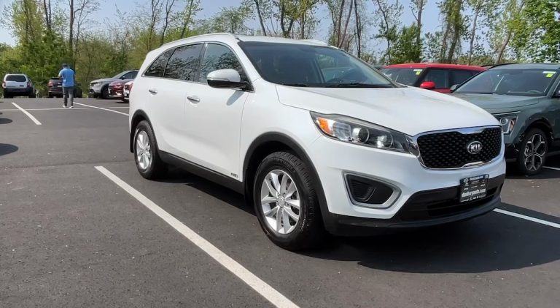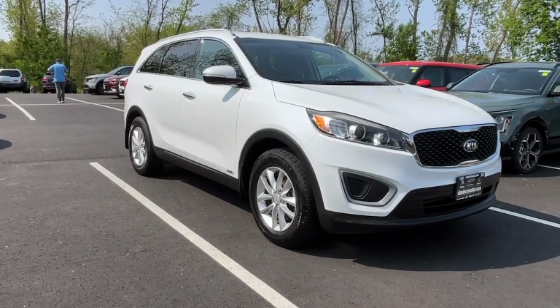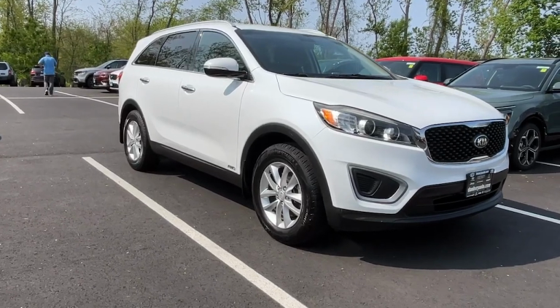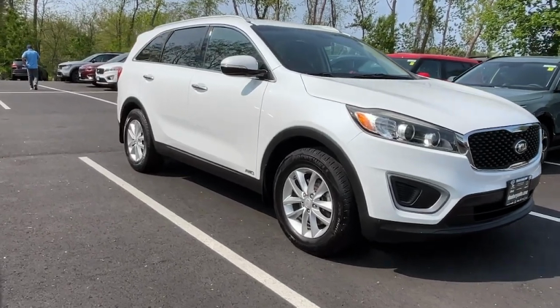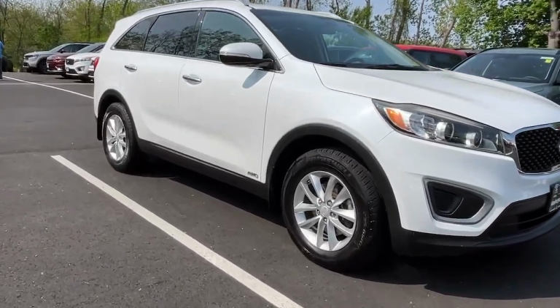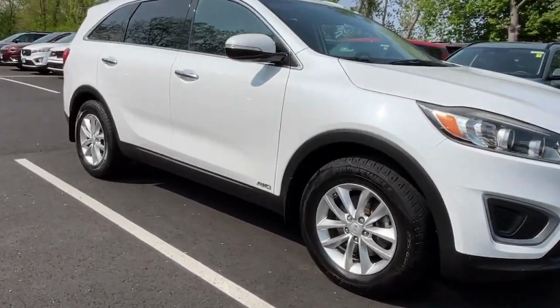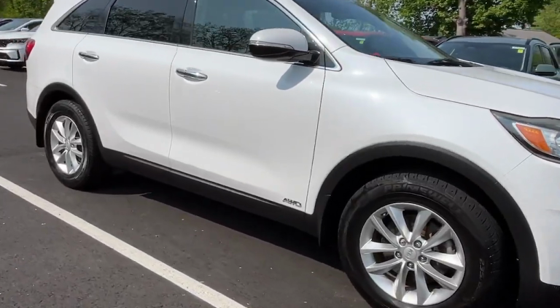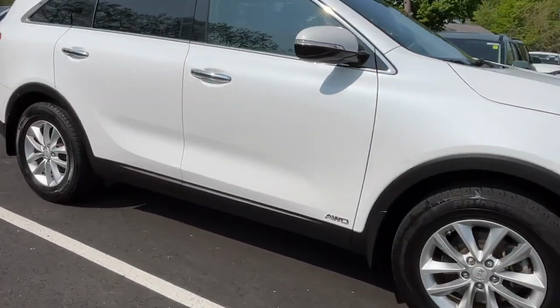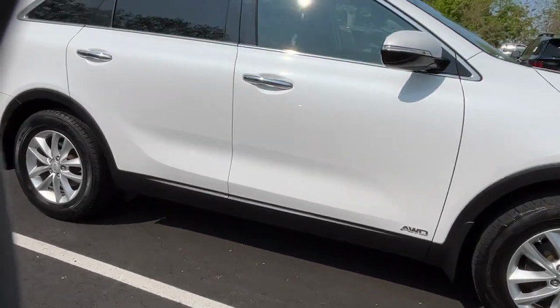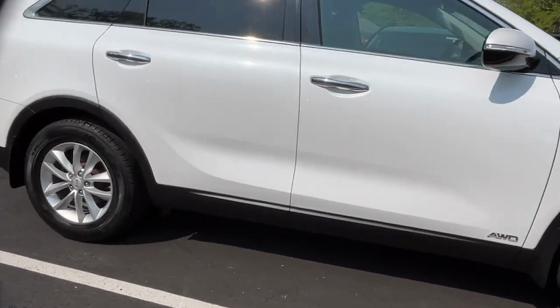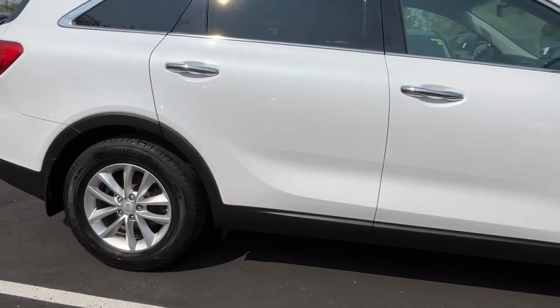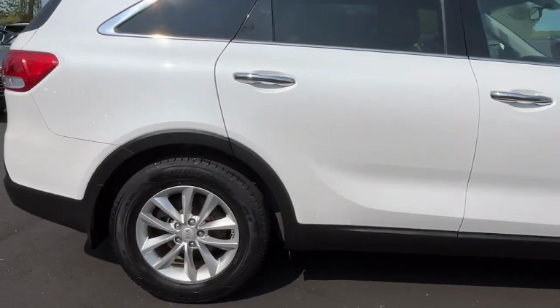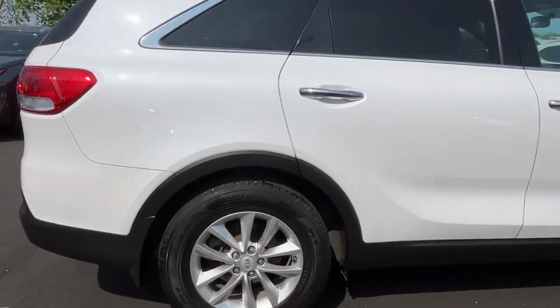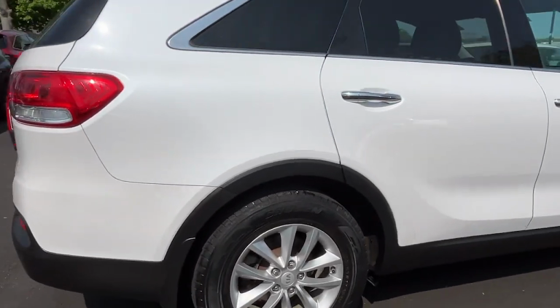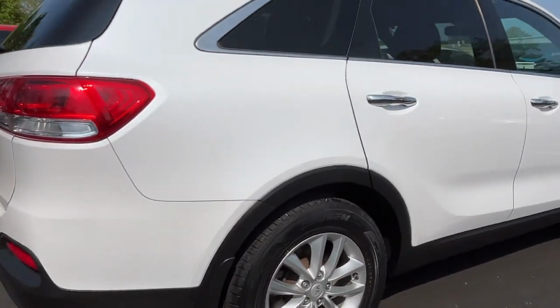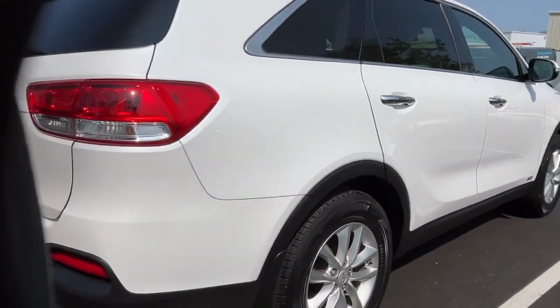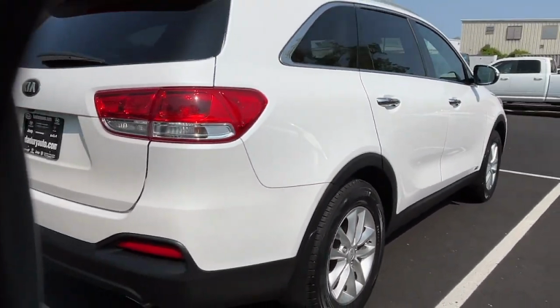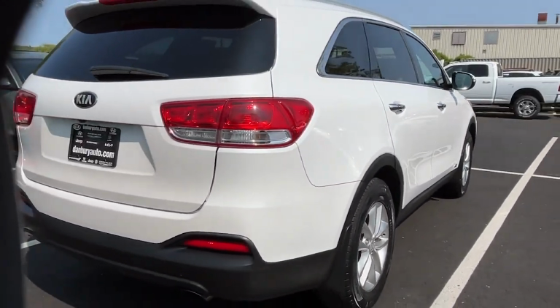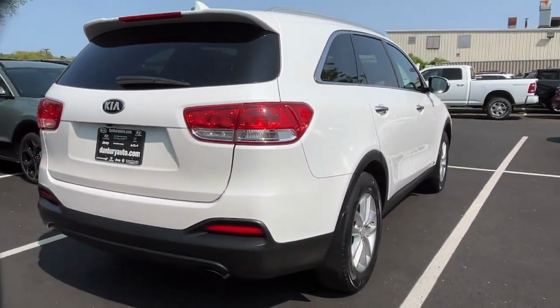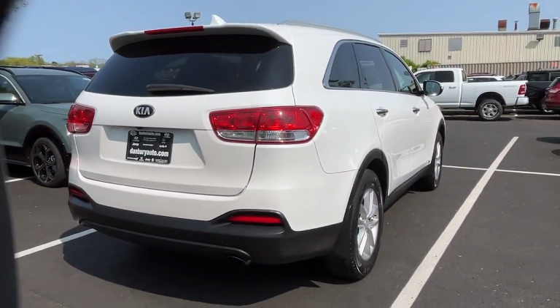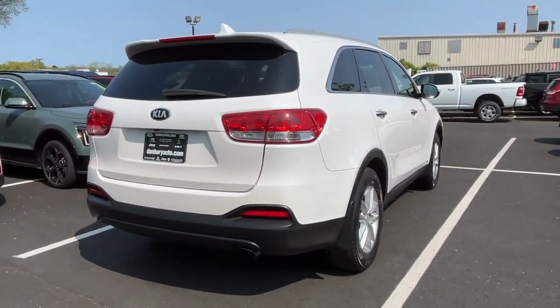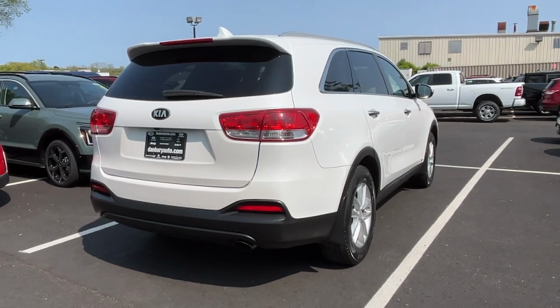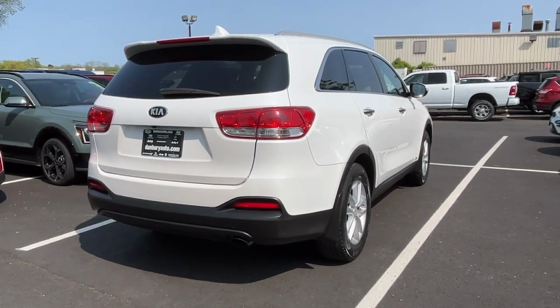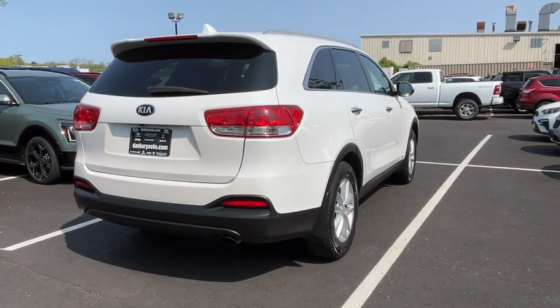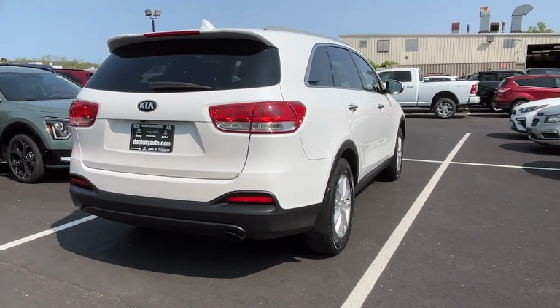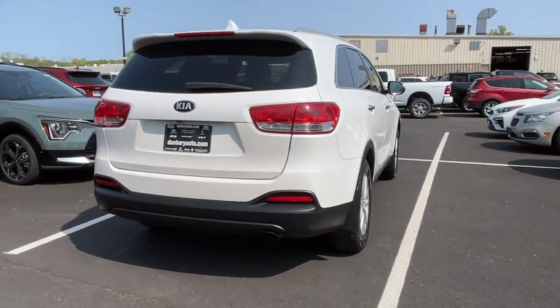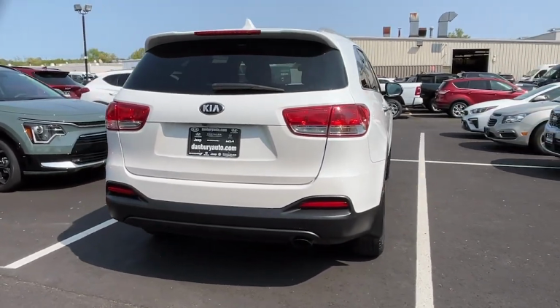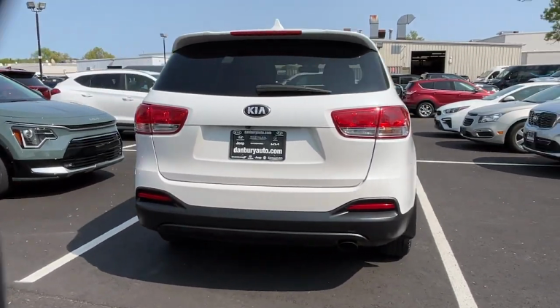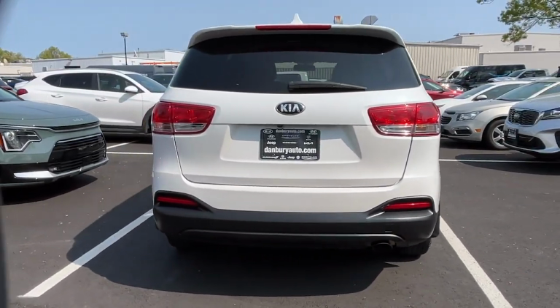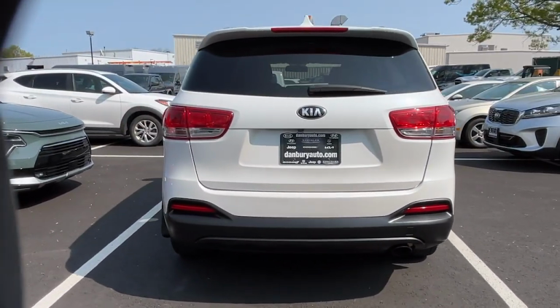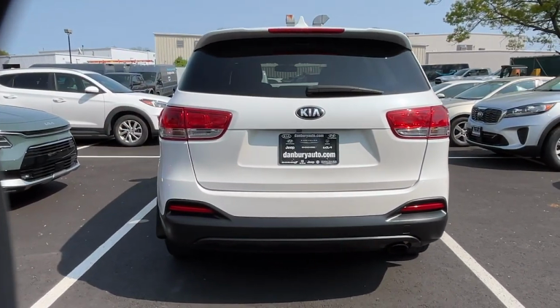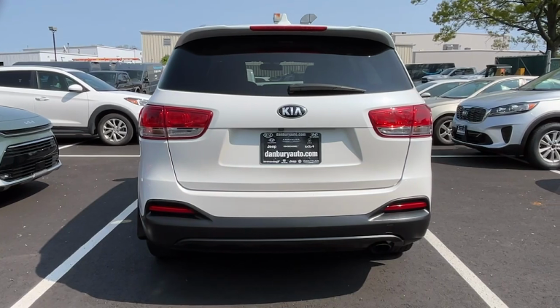This could be the car for you. The 2016 Kia Sorento. This vehicle is an outstanding buy with fewer than 100,000 miles on the odometer. This versatile Sorento has what your family needs to get the most out of every journey.